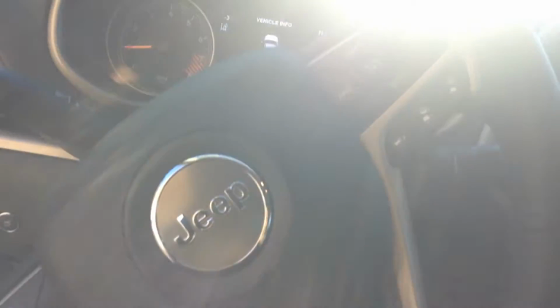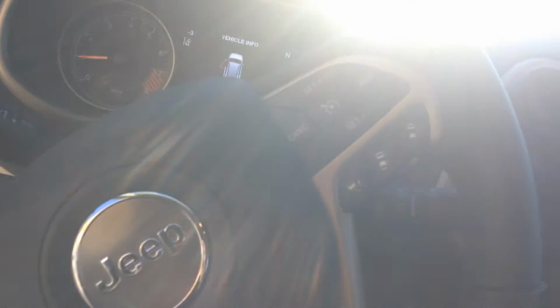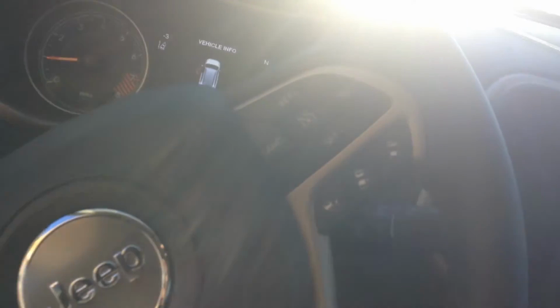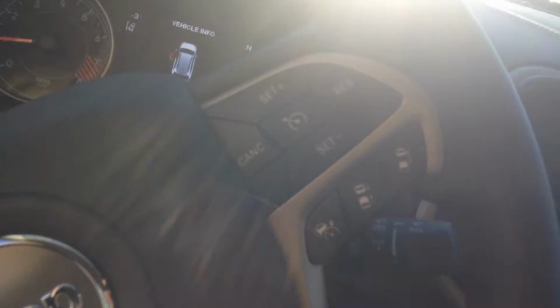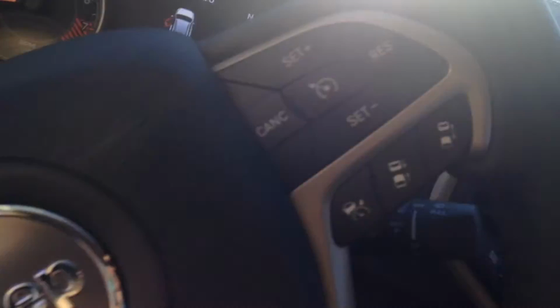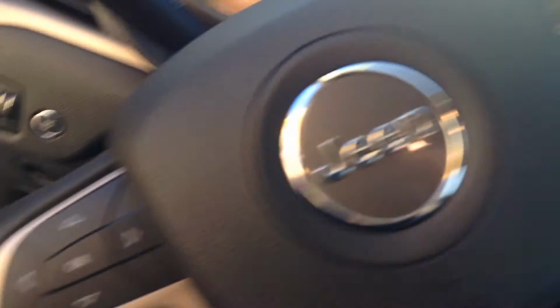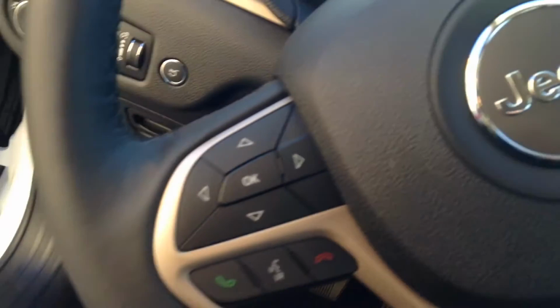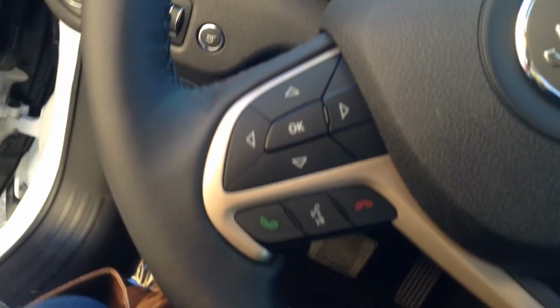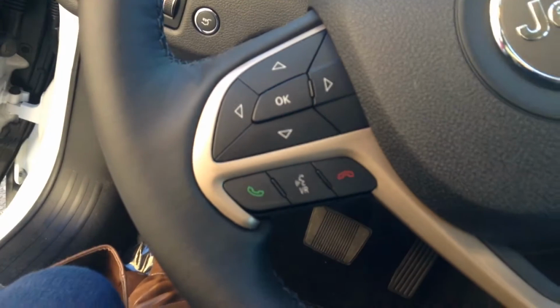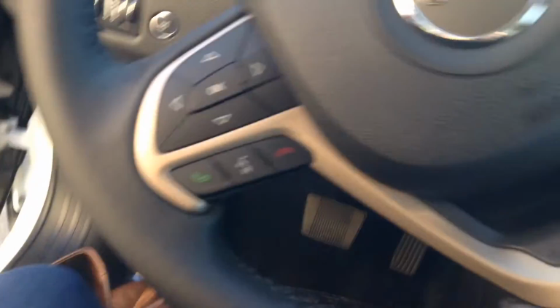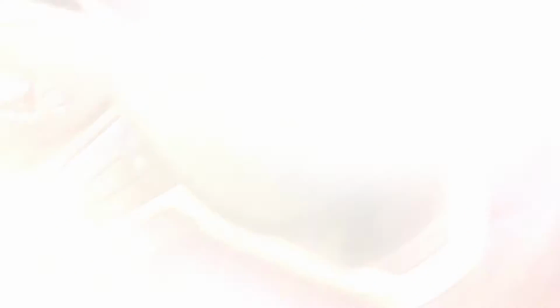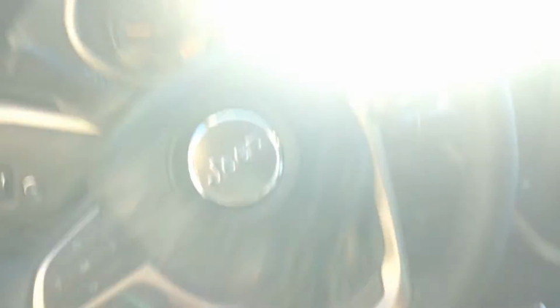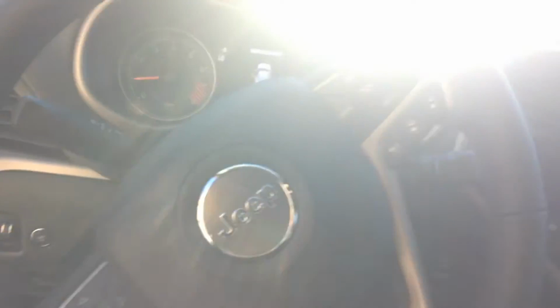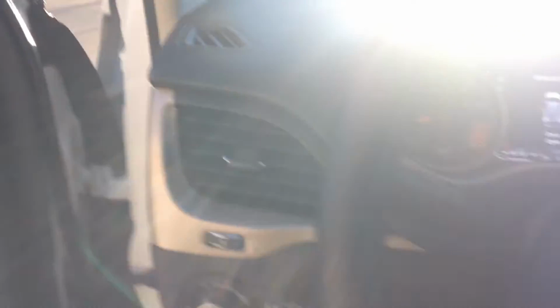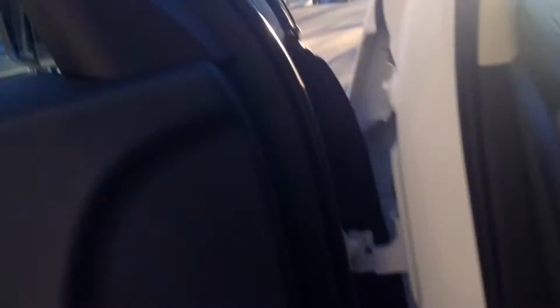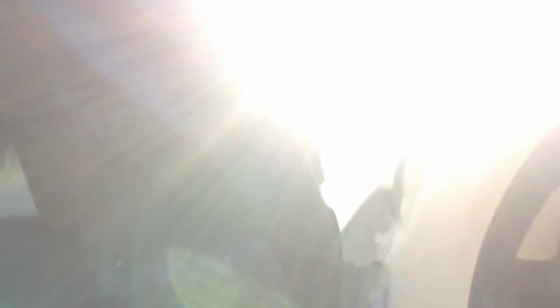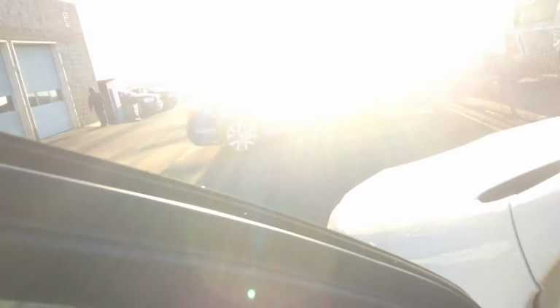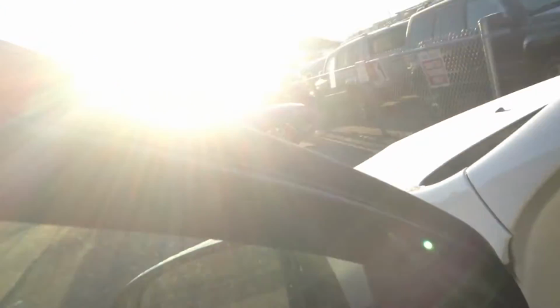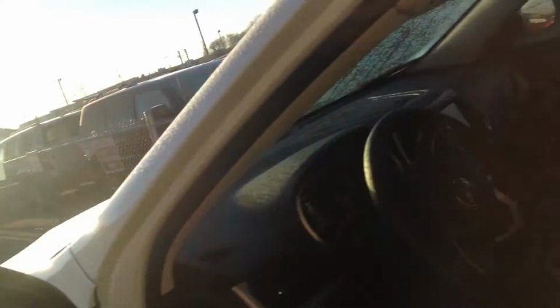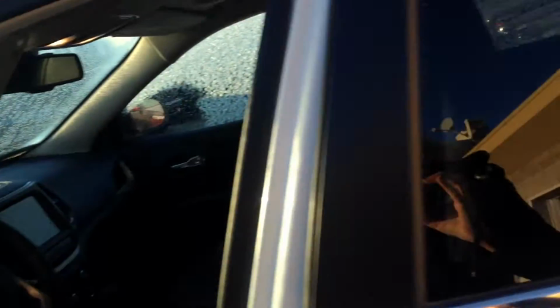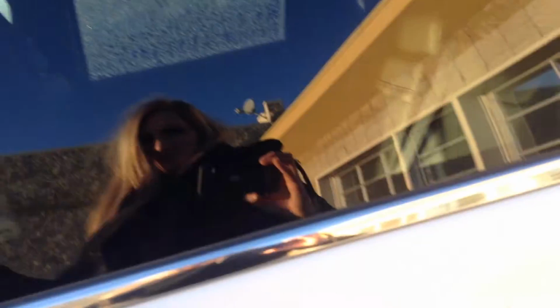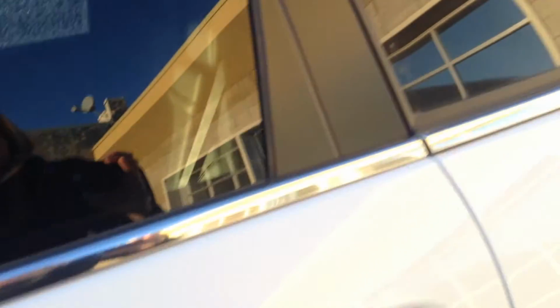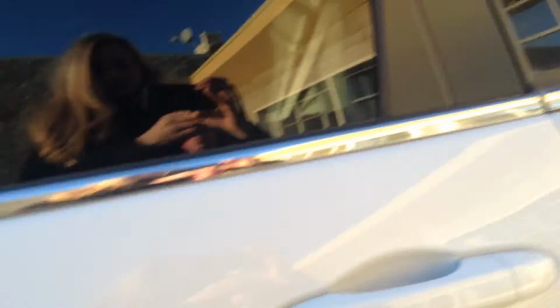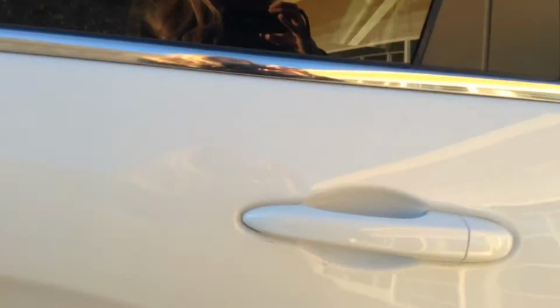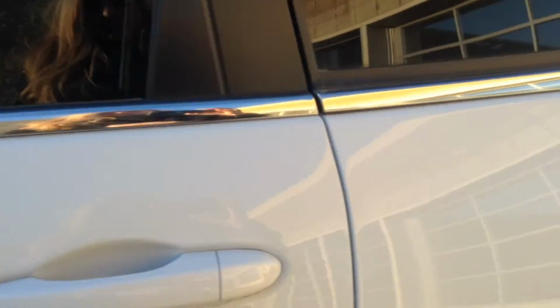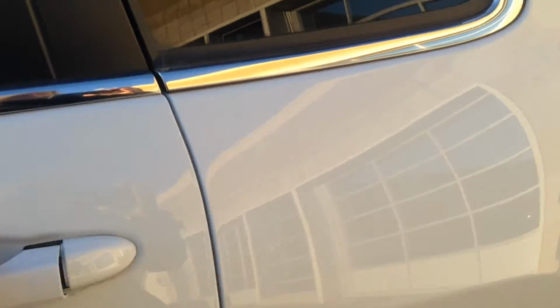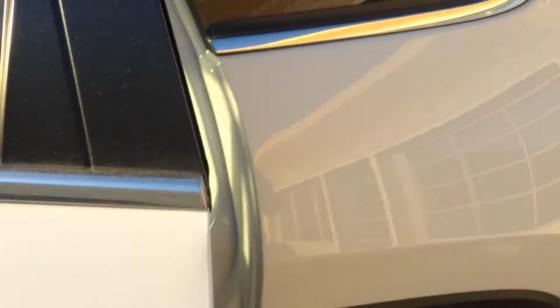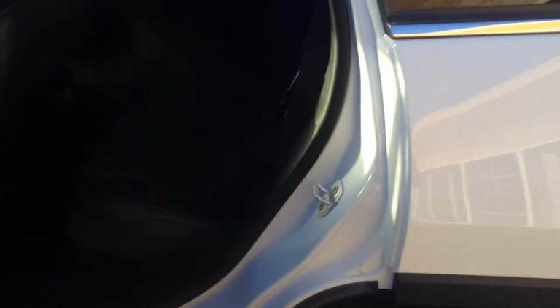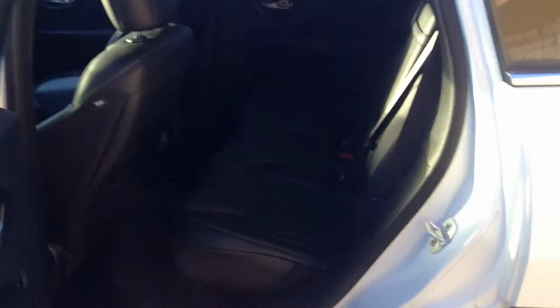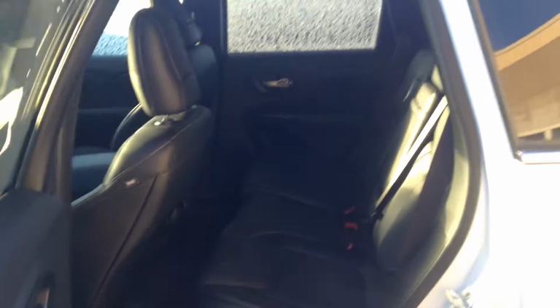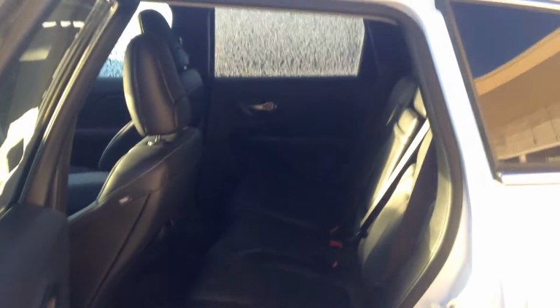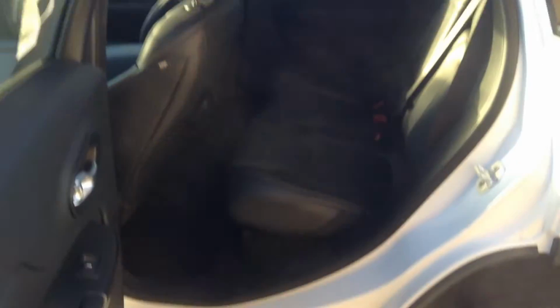Some more of your controls — cruise control, Bluetooth controls up here. And here's just a view of the back seats for you.